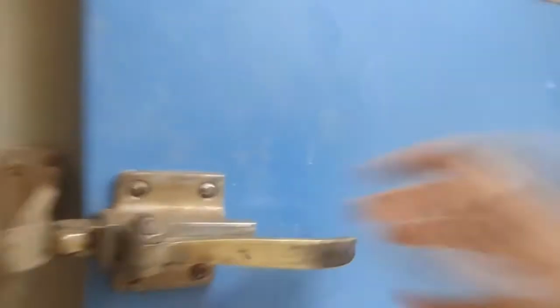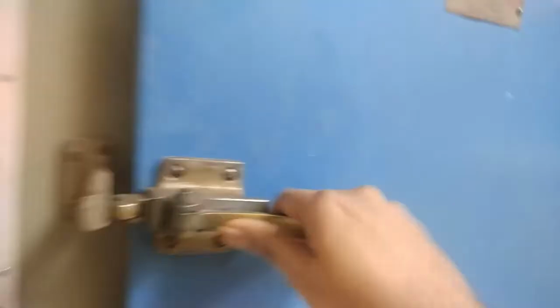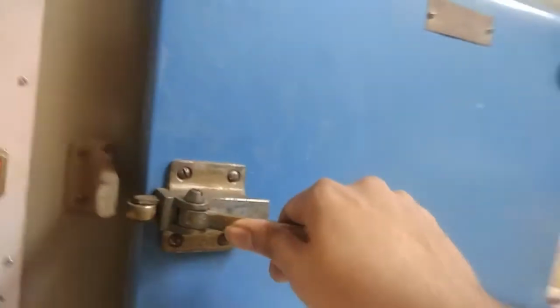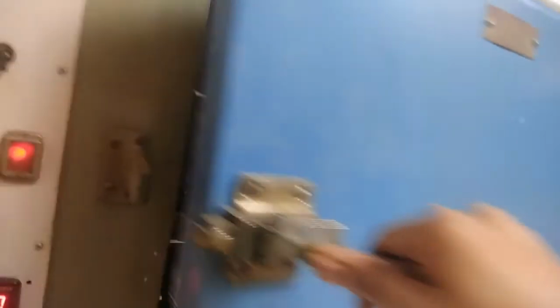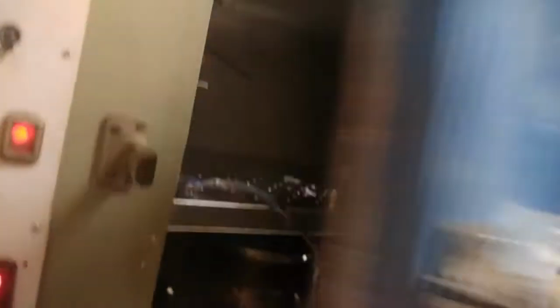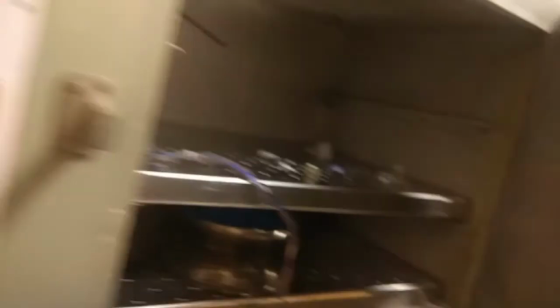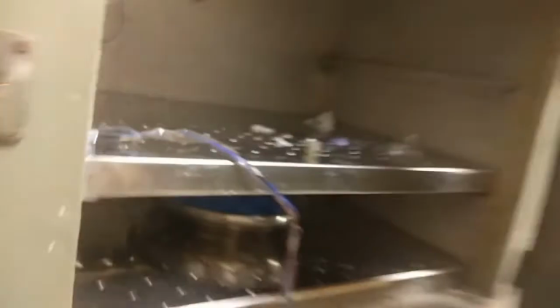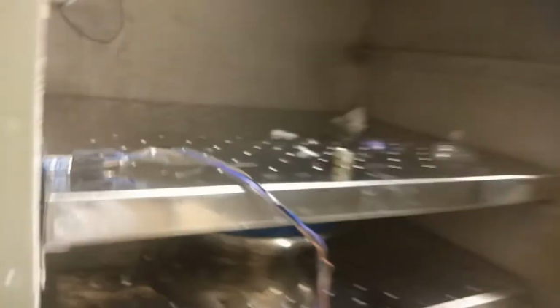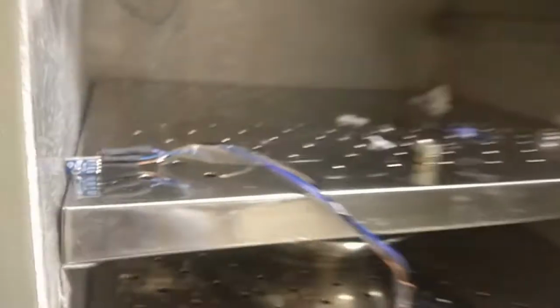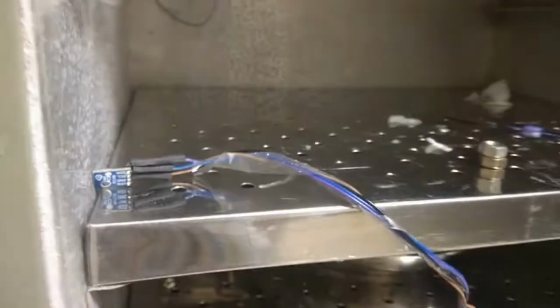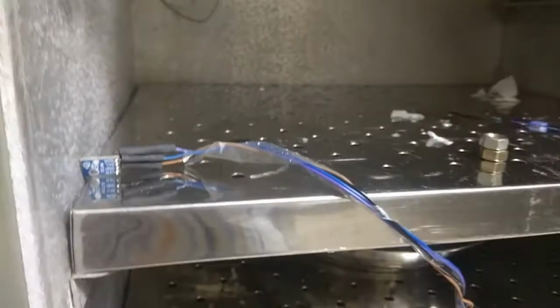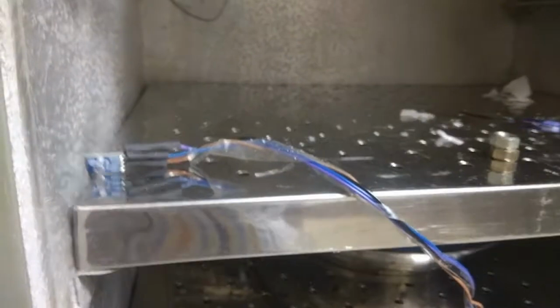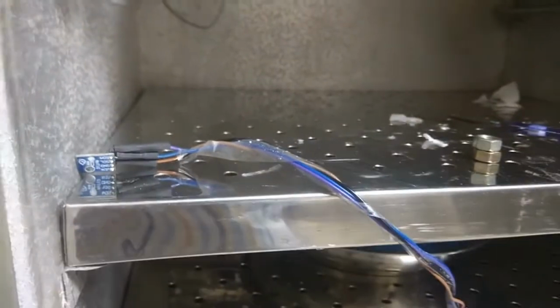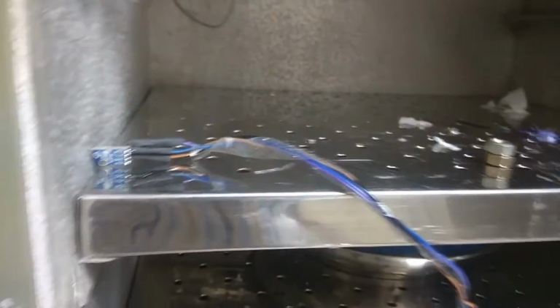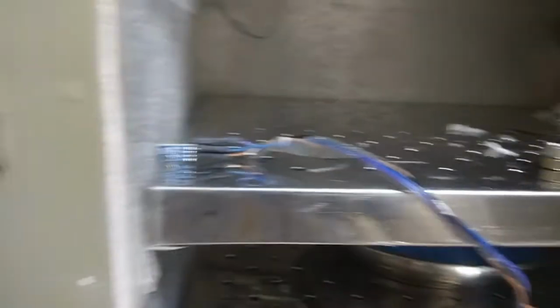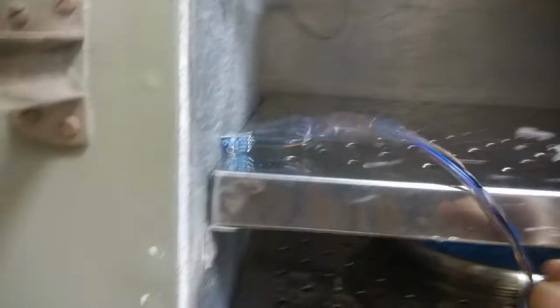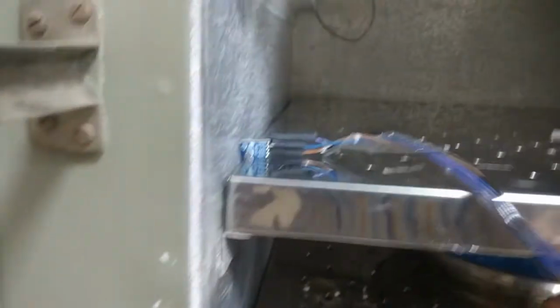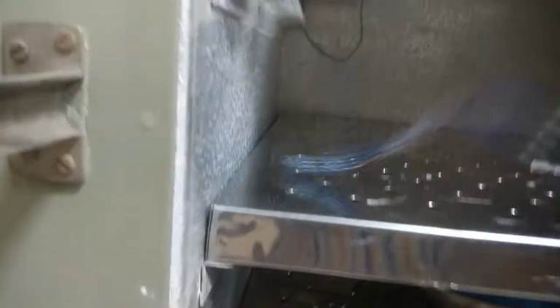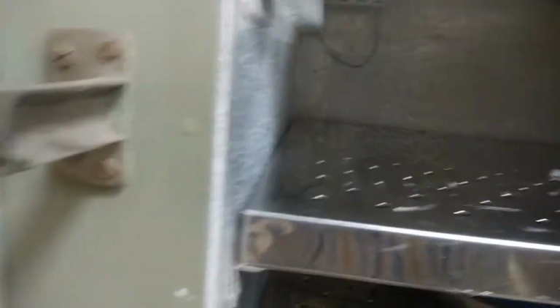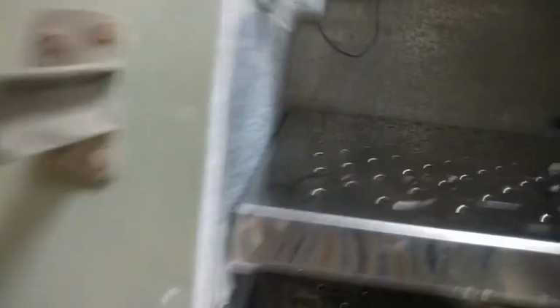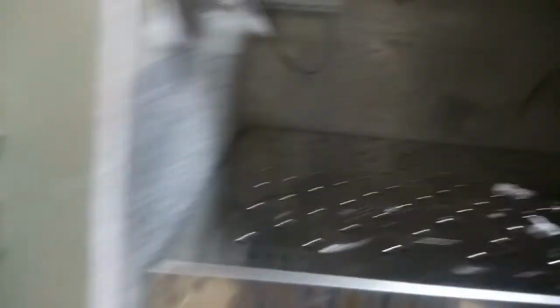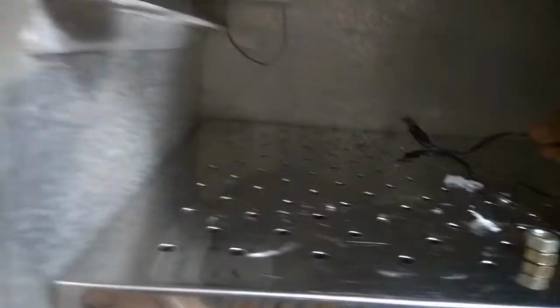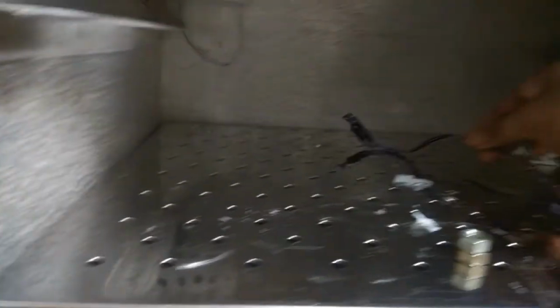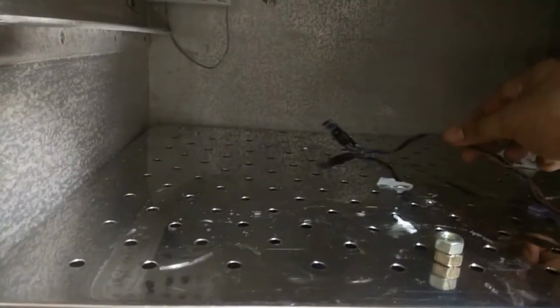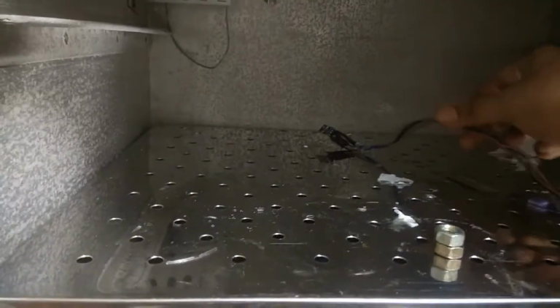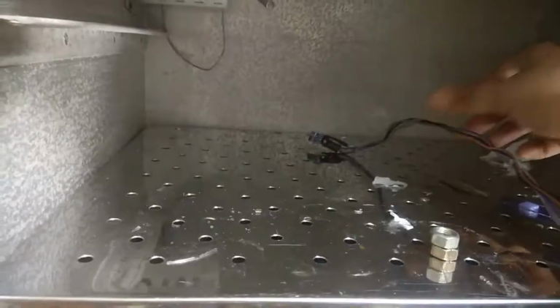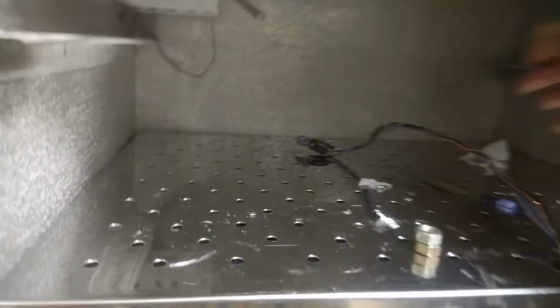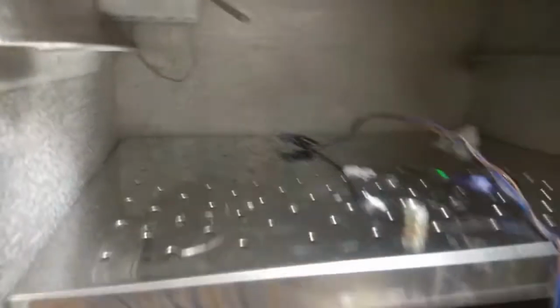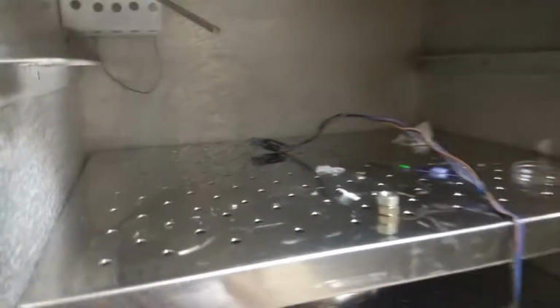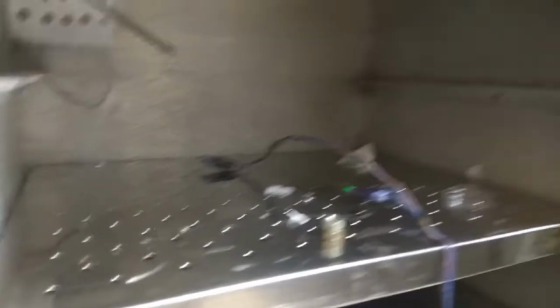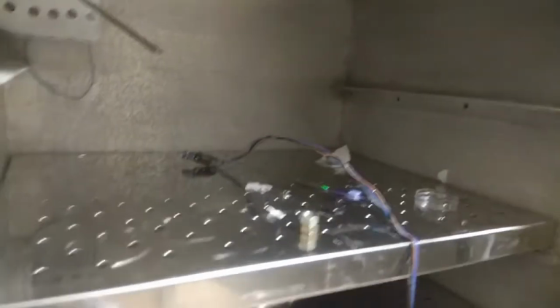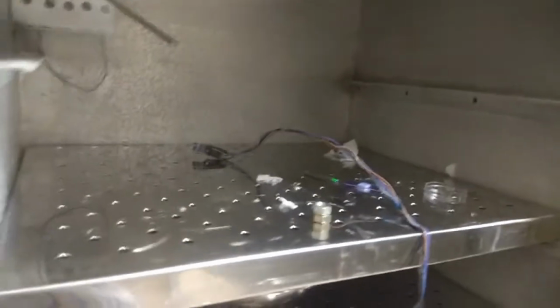This is a lab oven. Let me insert the sensor further inside and see what the humidity and temperature readings are.